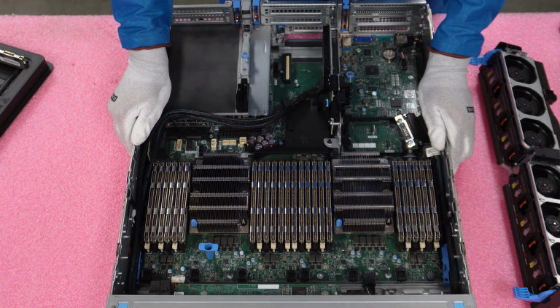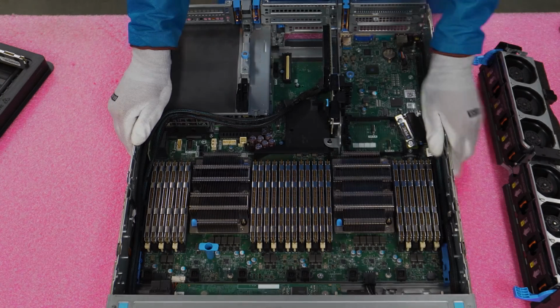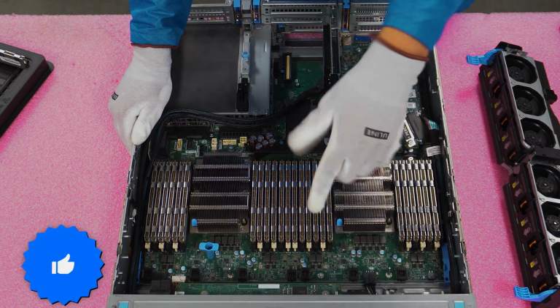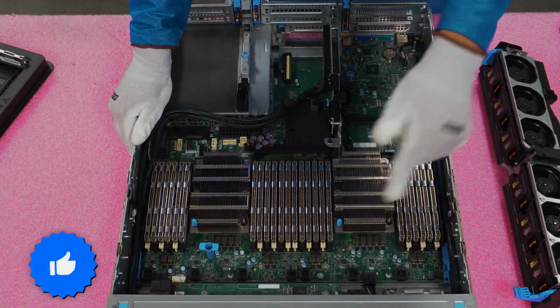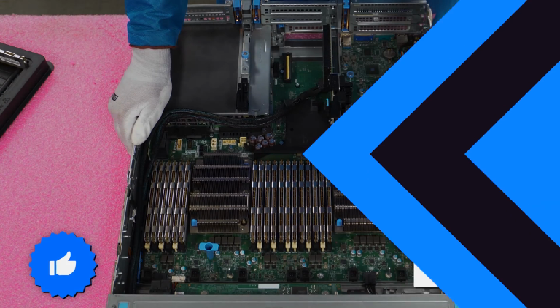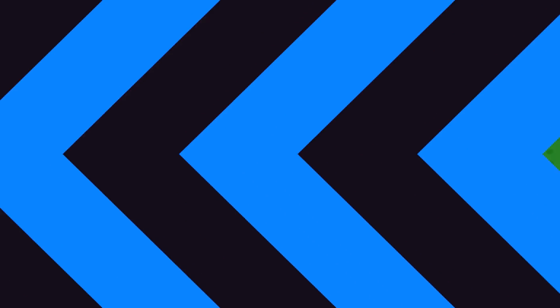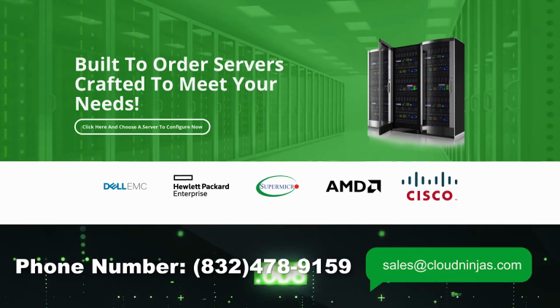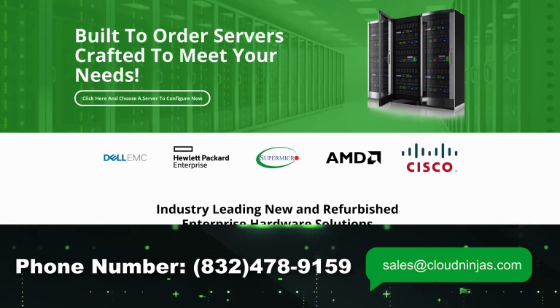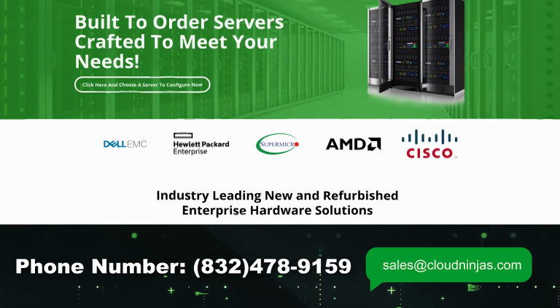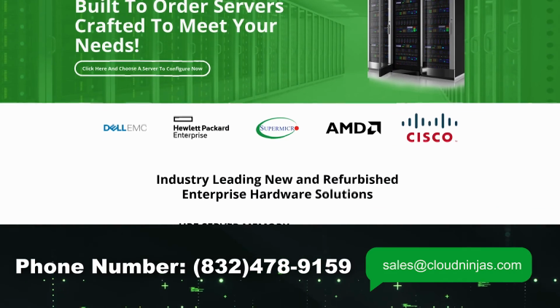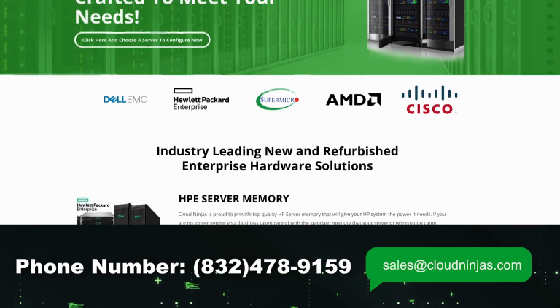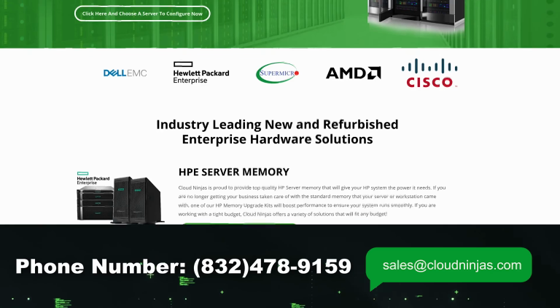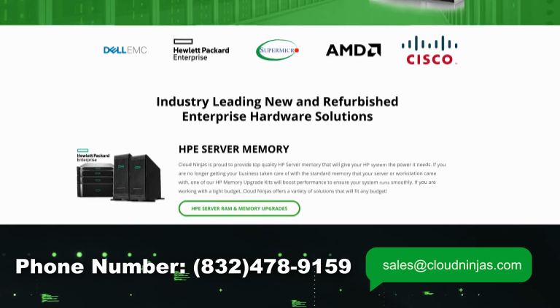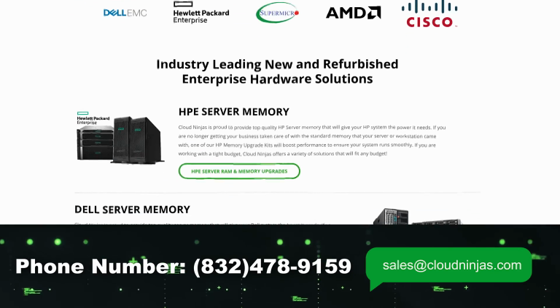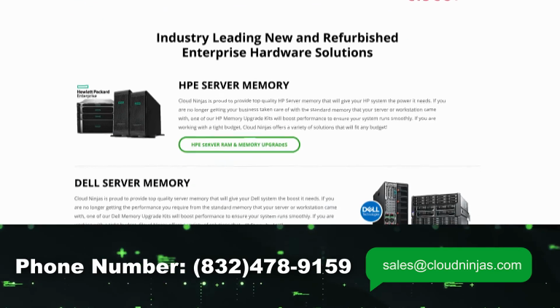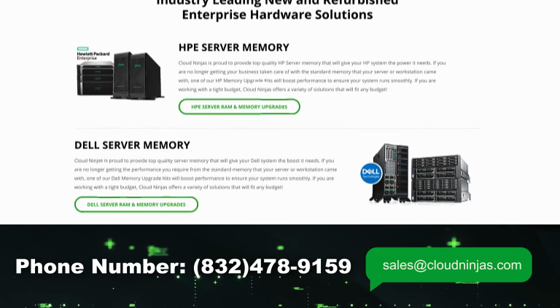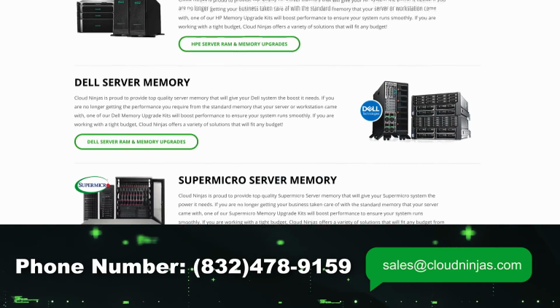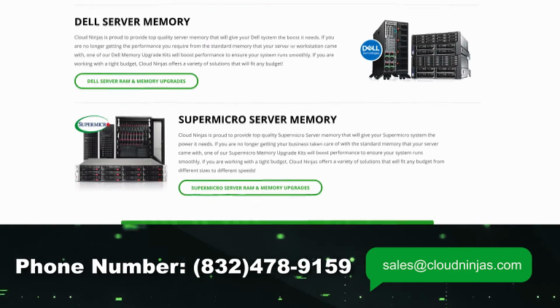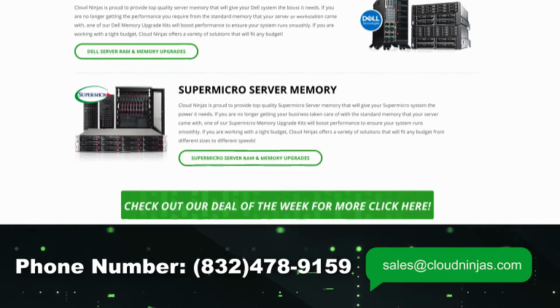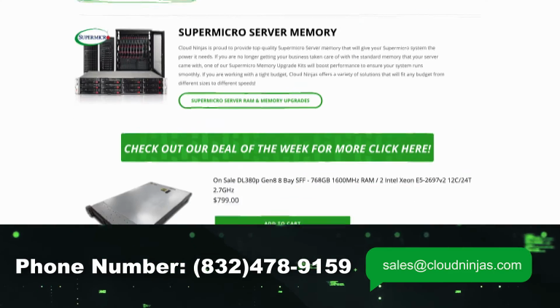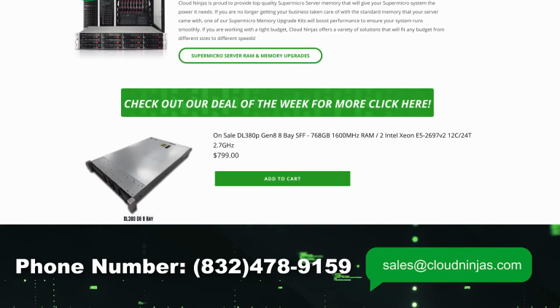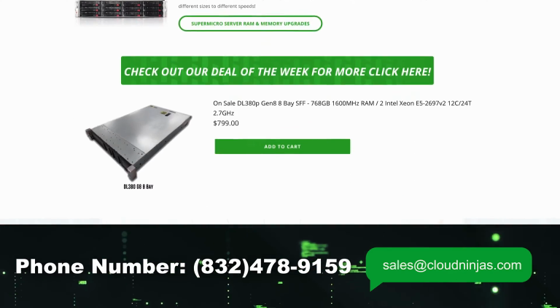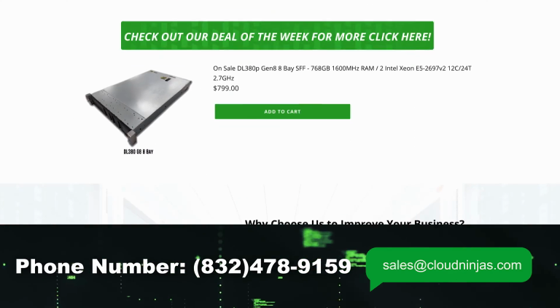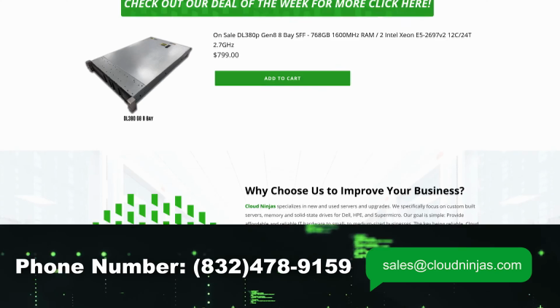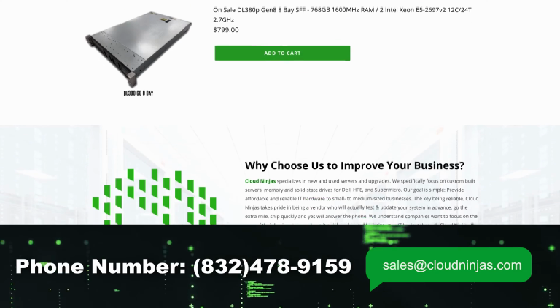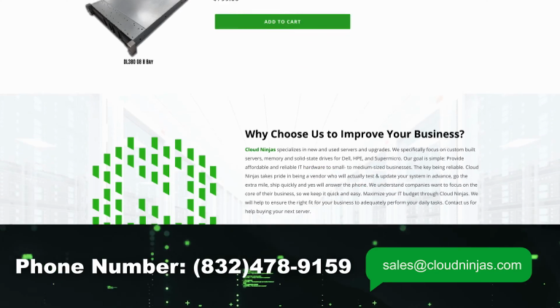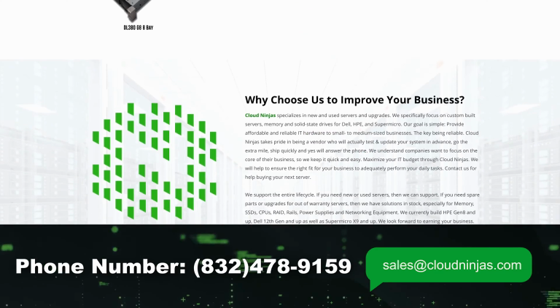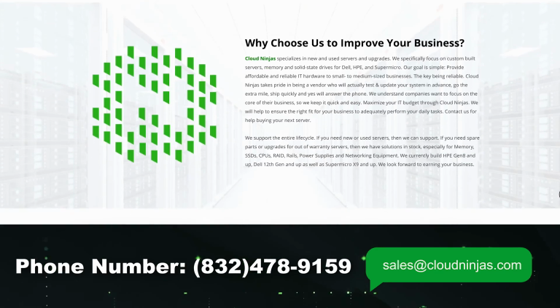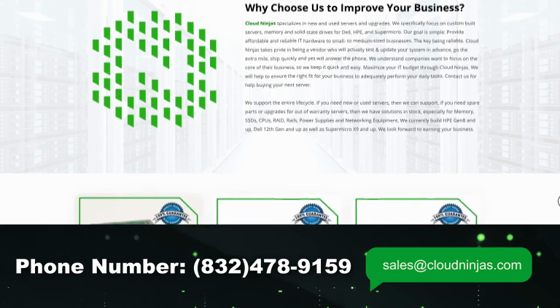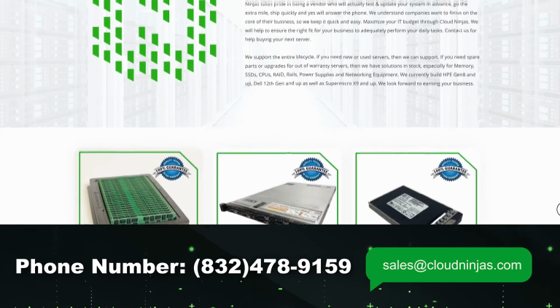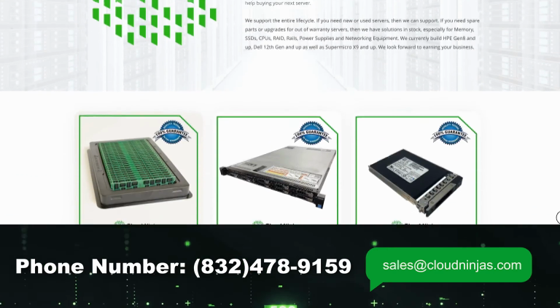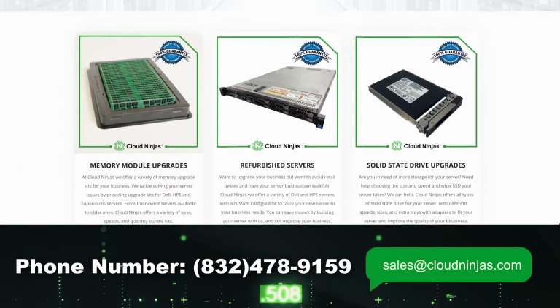Hey, if you made it this far, click that like and smash that subscribe. If you're looking for any custom built HPE, Dell, Super Micro, IBM, or Cisco — we do new, we do used. We'd love the opportunity to earn your data center or home lab business. Please email us at sales@cloudninja.com.